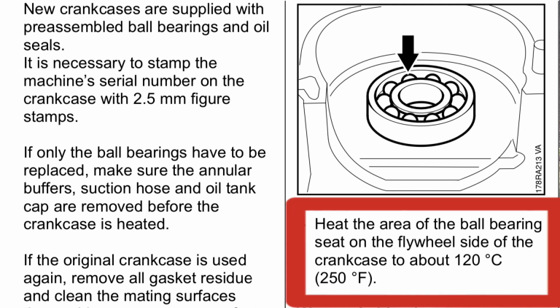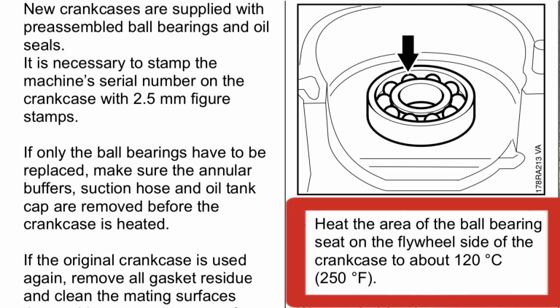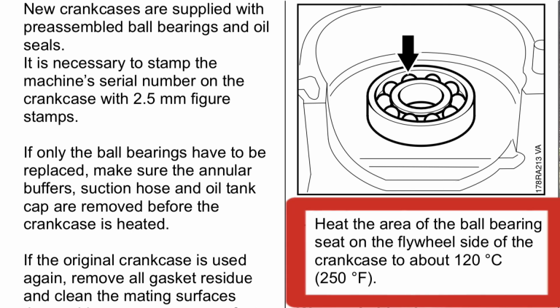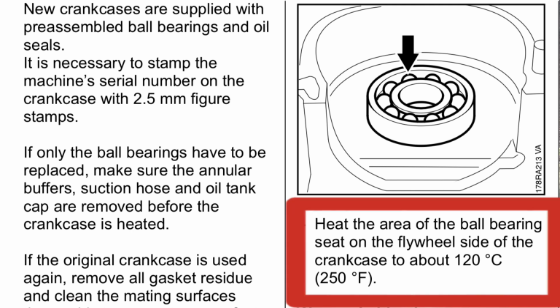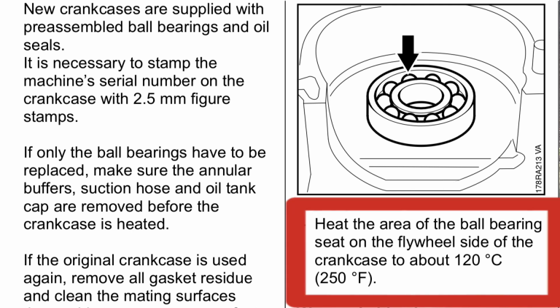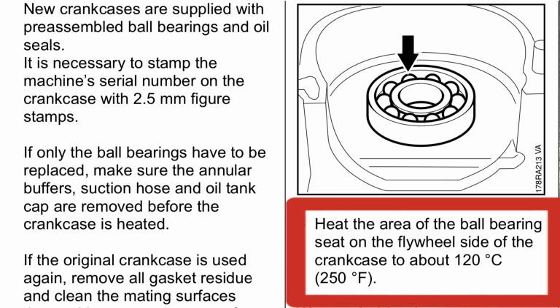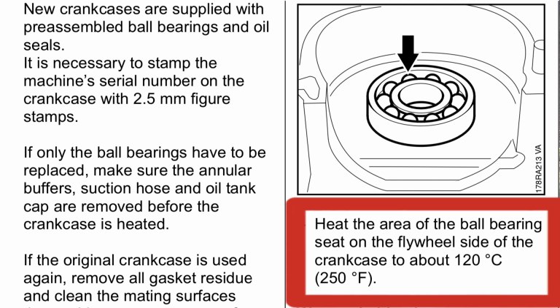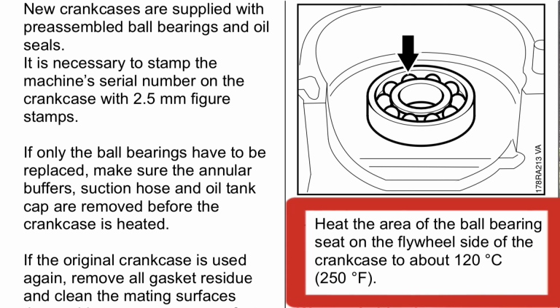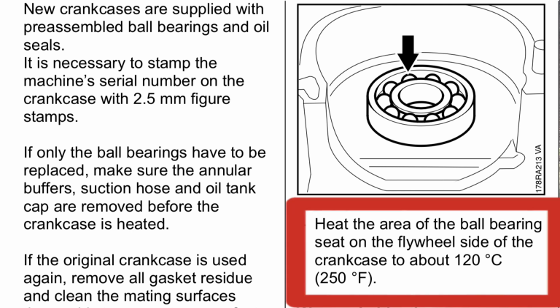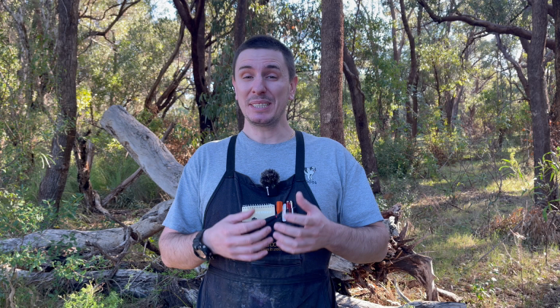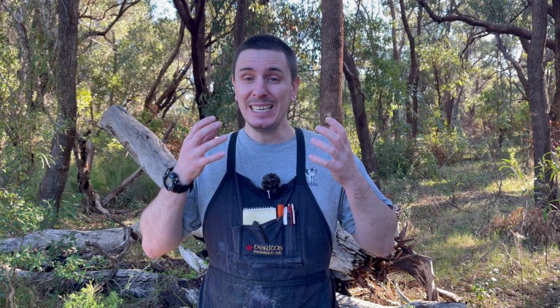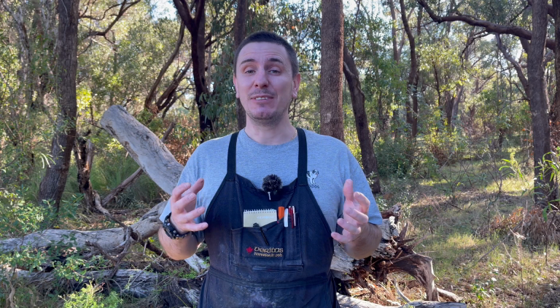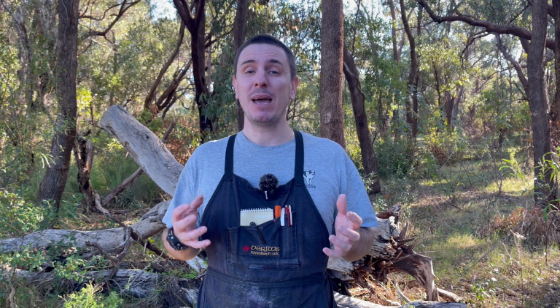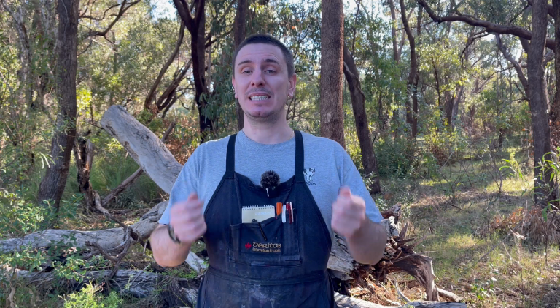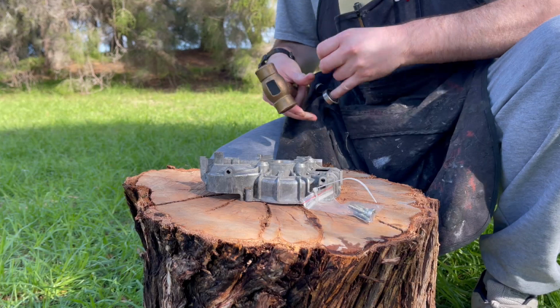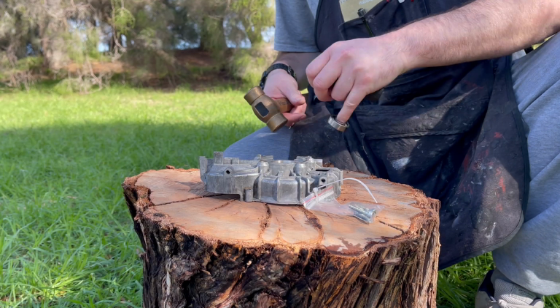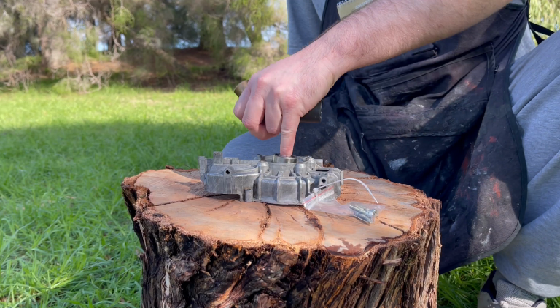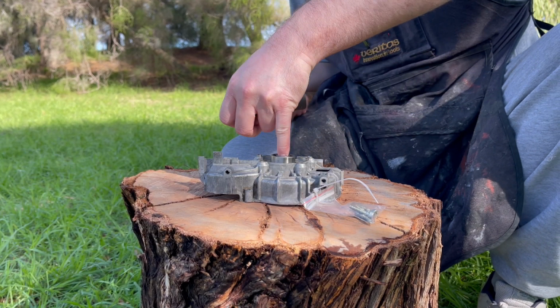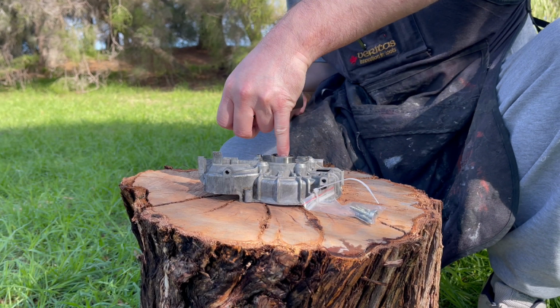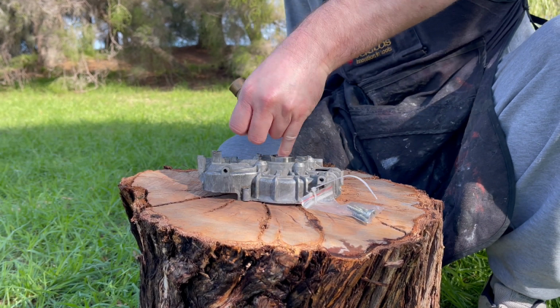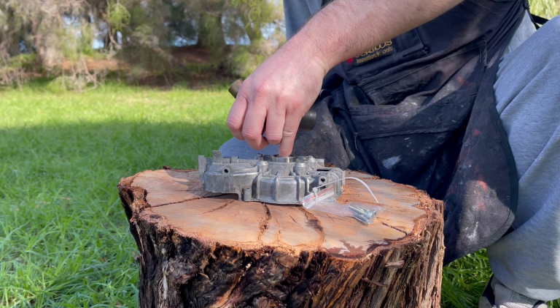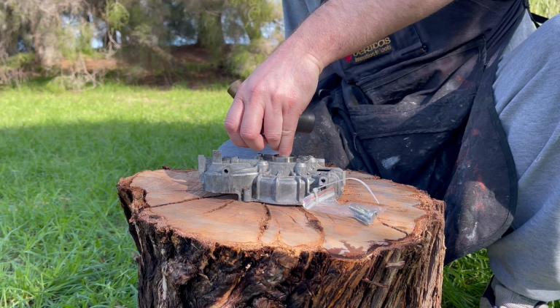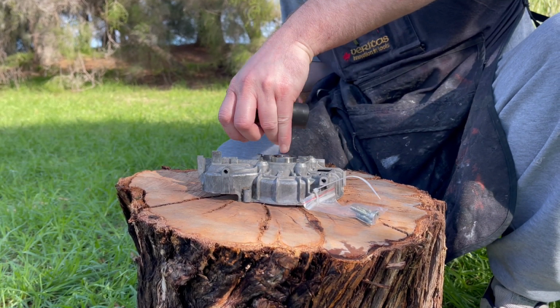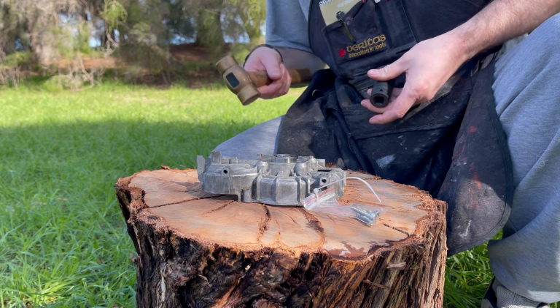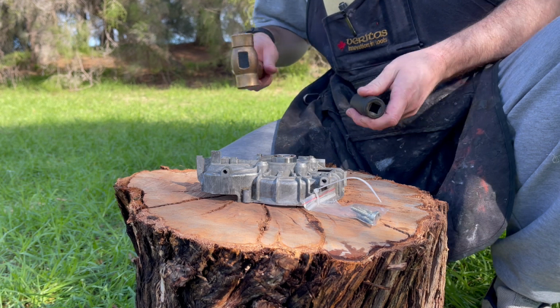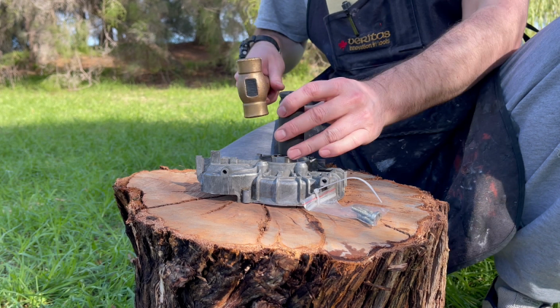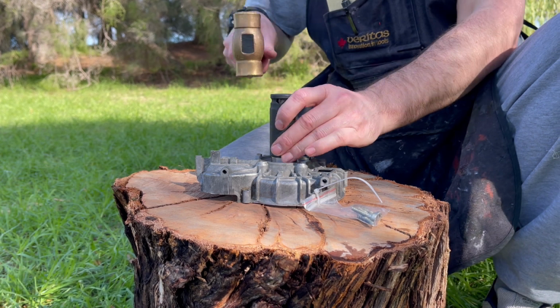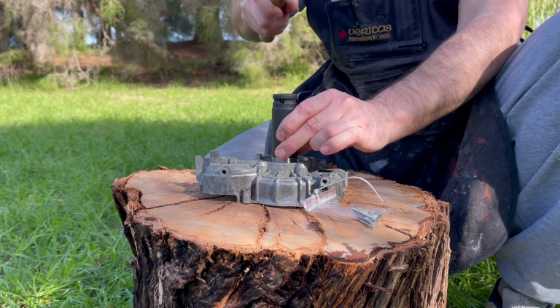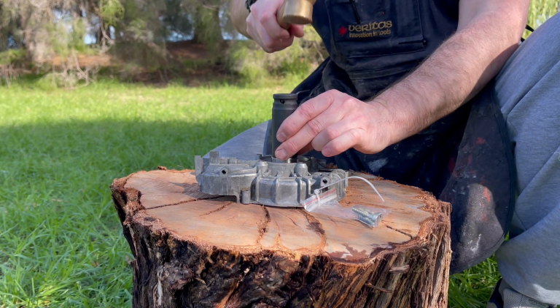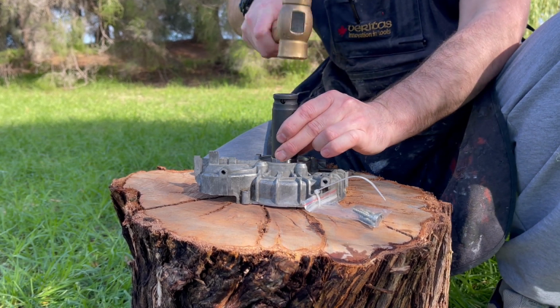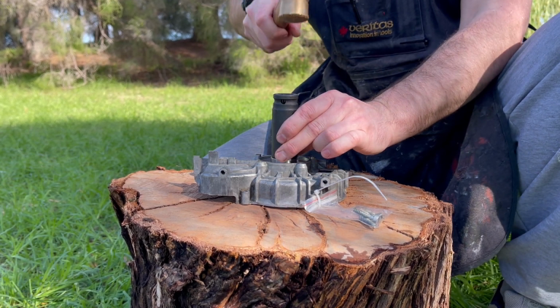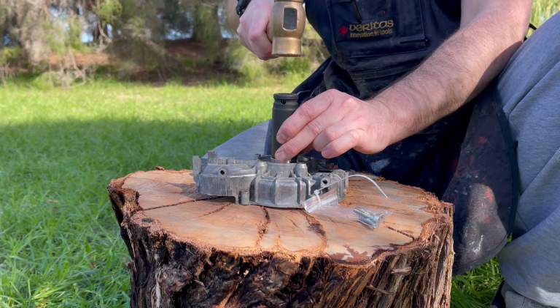In my experience, manuals often state a much lower temperature than what's actually needed for that bearing to slip in nice and easily. This leads to forcing those bearings in with a hammer, causing potential damage both to the bearing and the pocket as well.